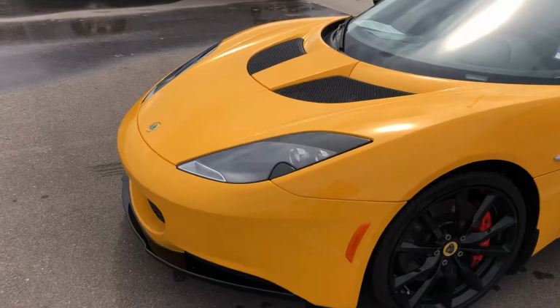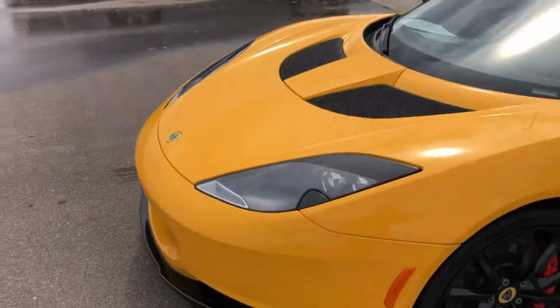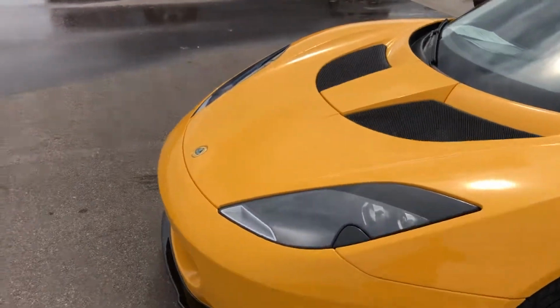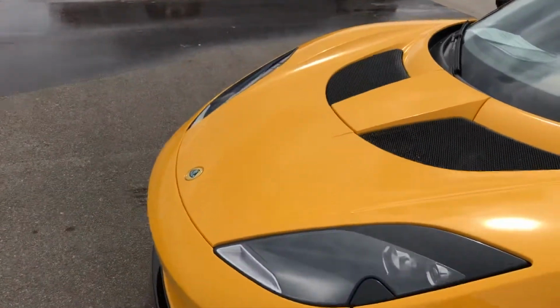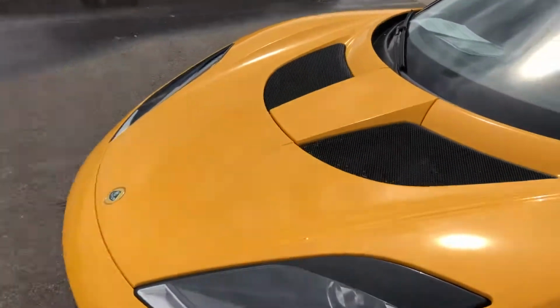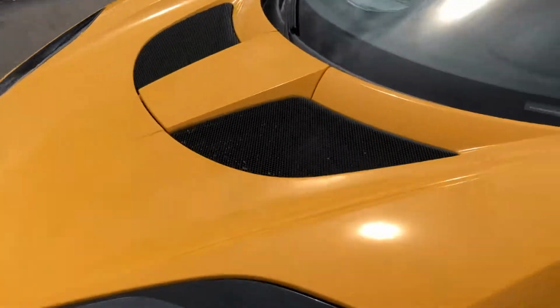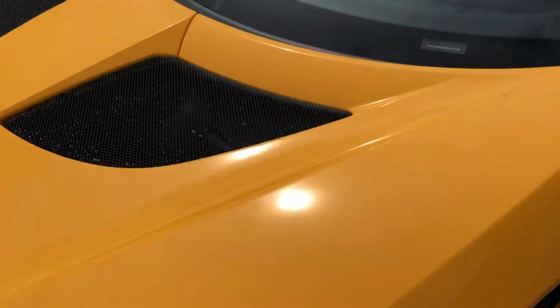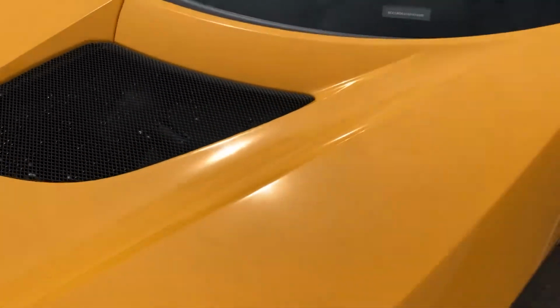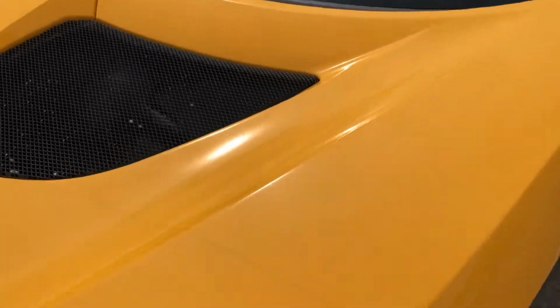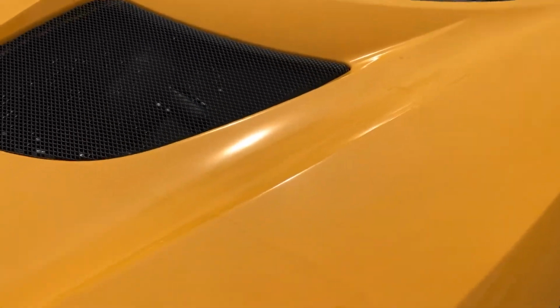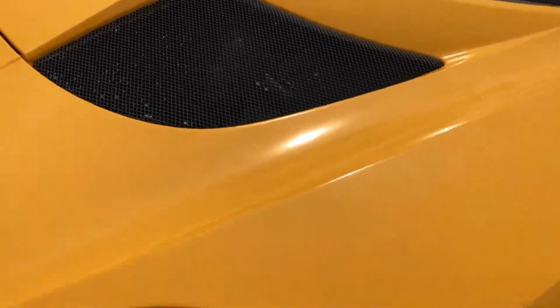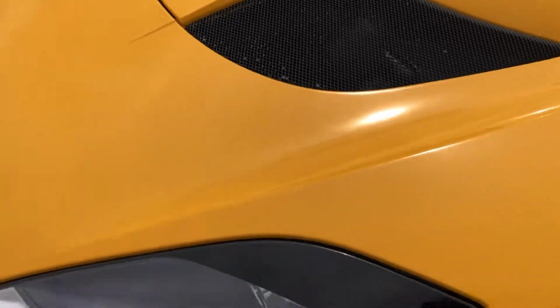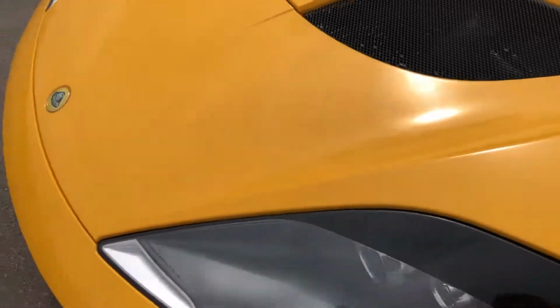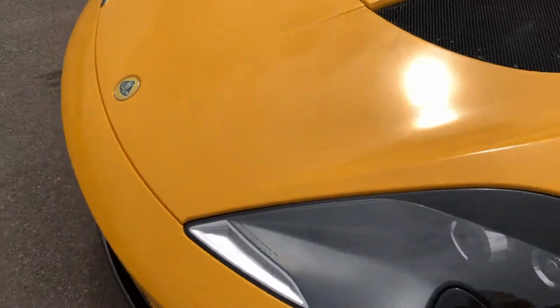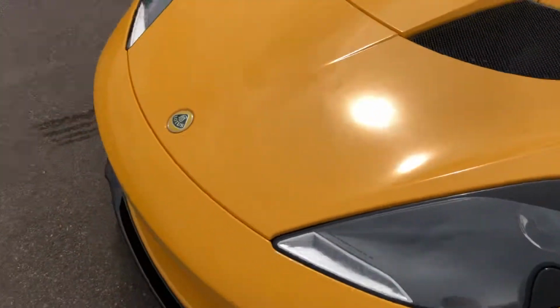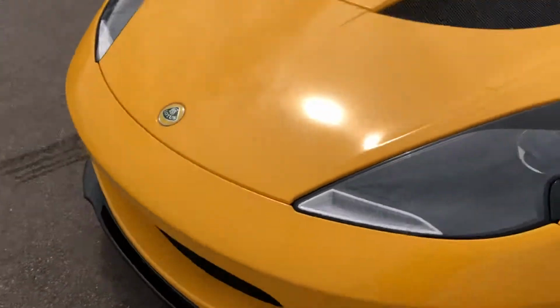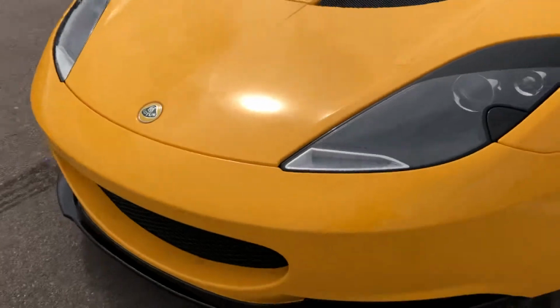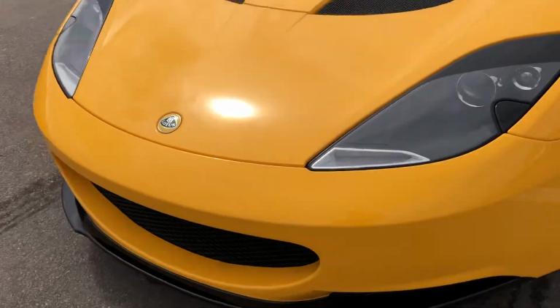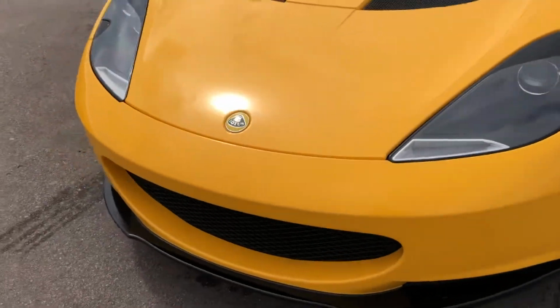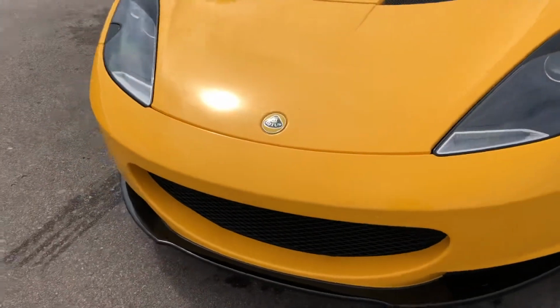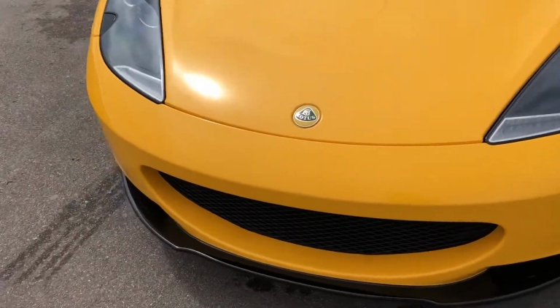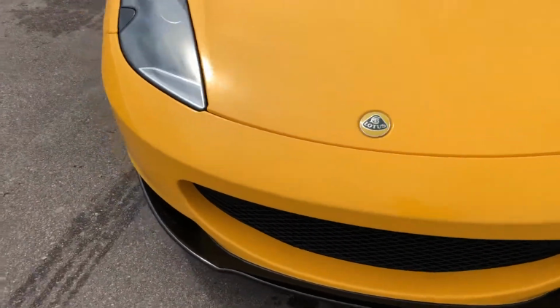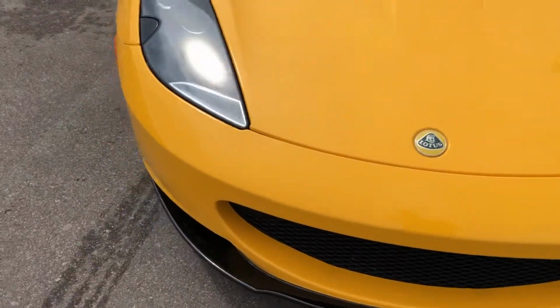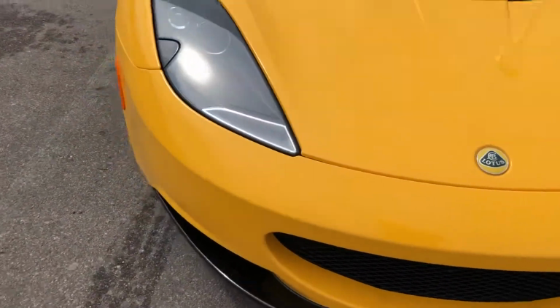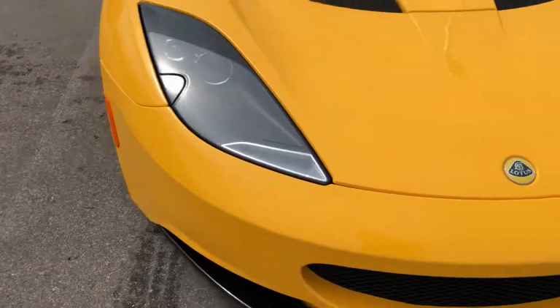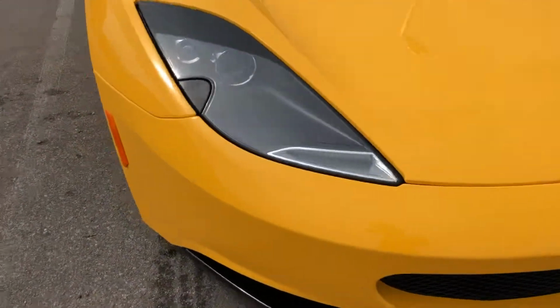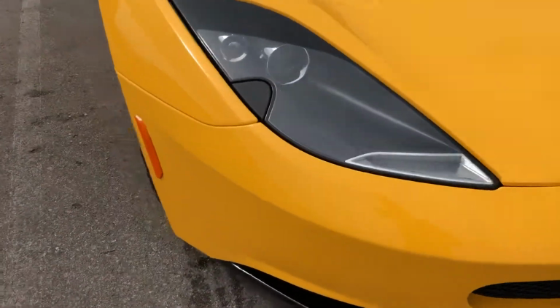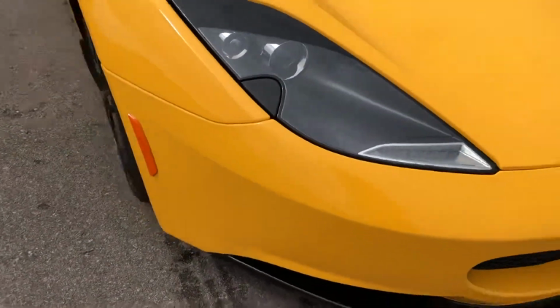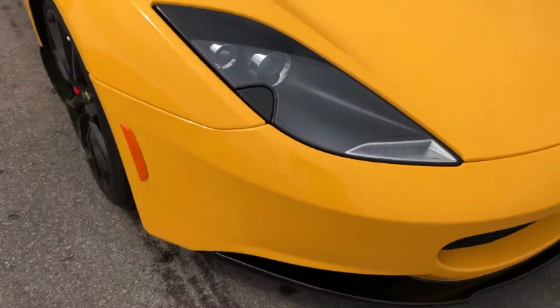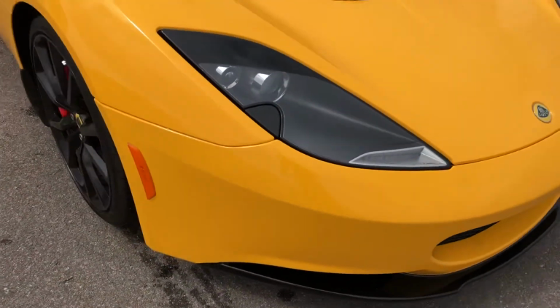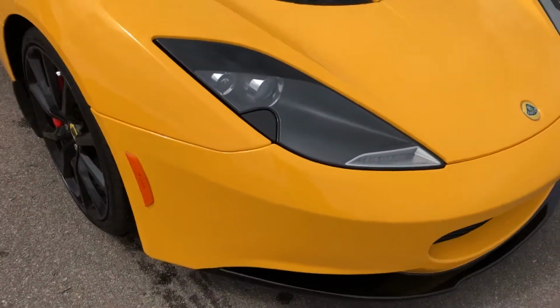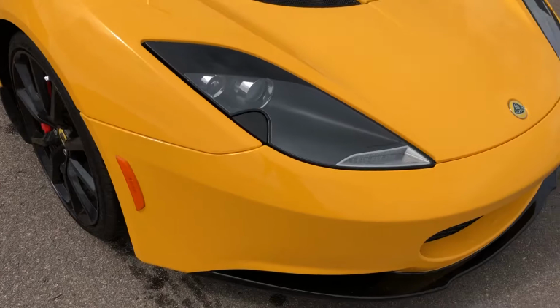The entire front, up to this line here, is clear mask. This entire front is clear mask. The clear mask is in good condition, and the car looks like it's in good condition underneath it as well.